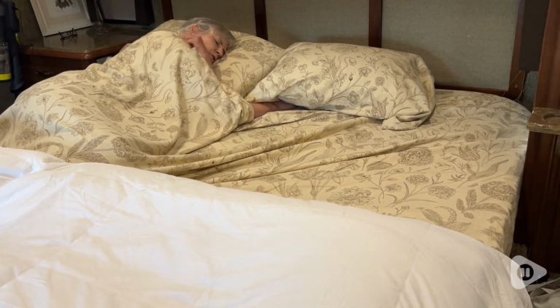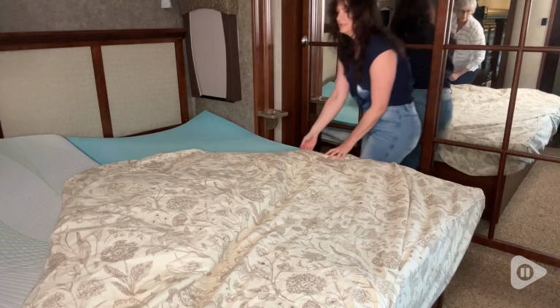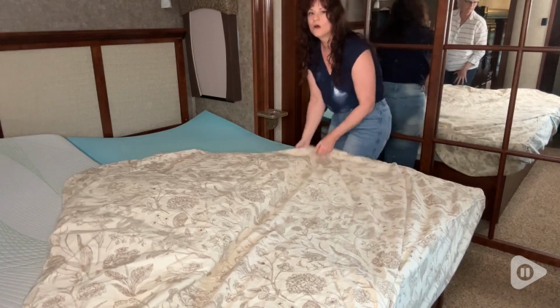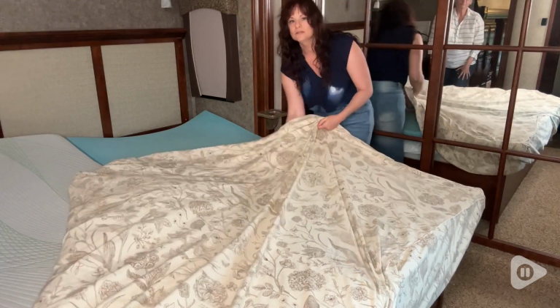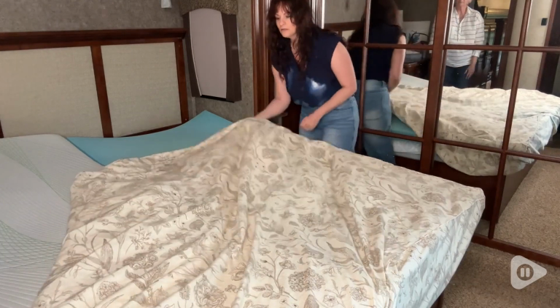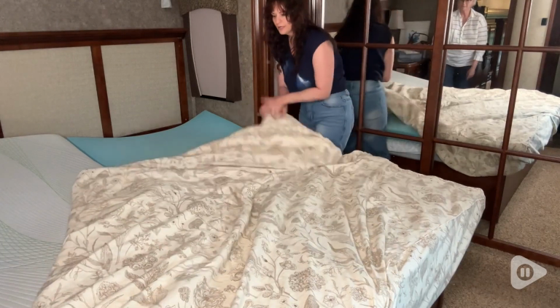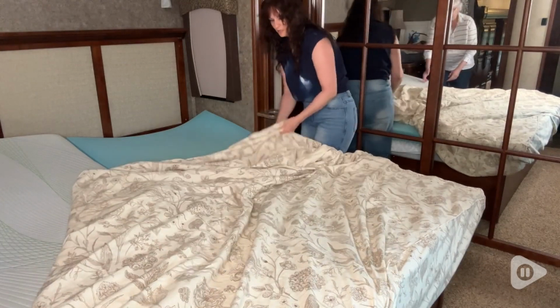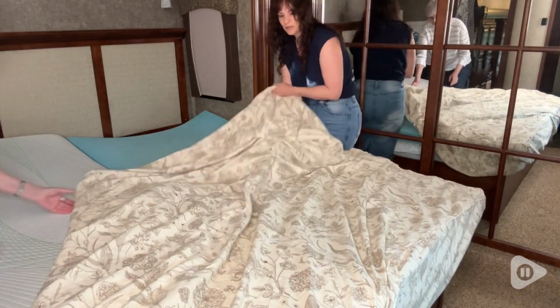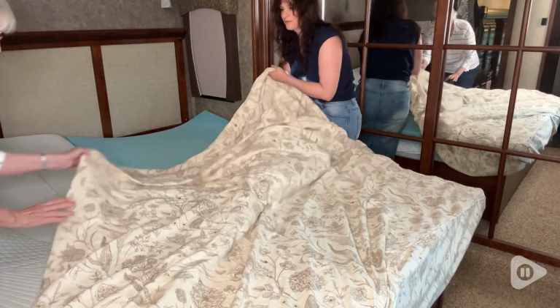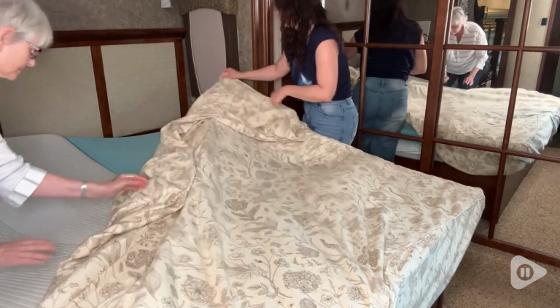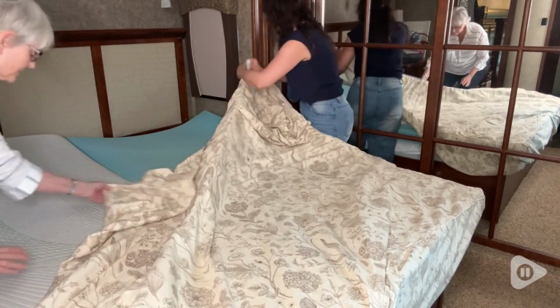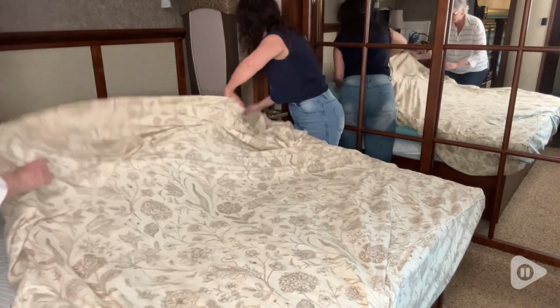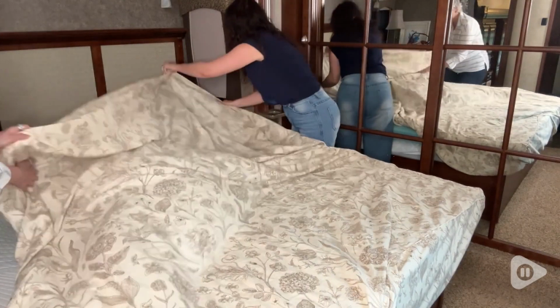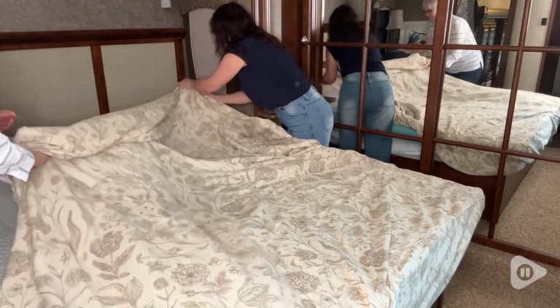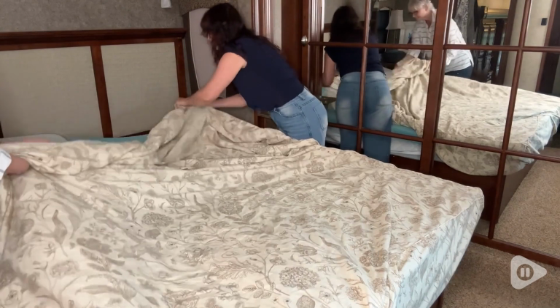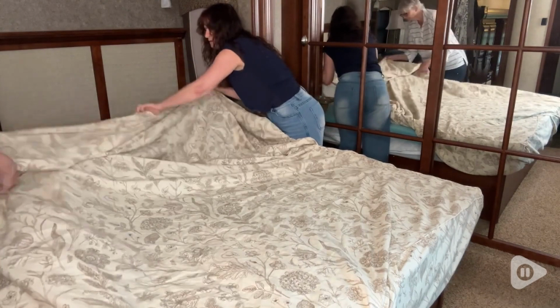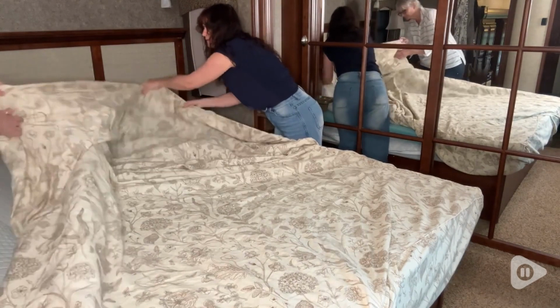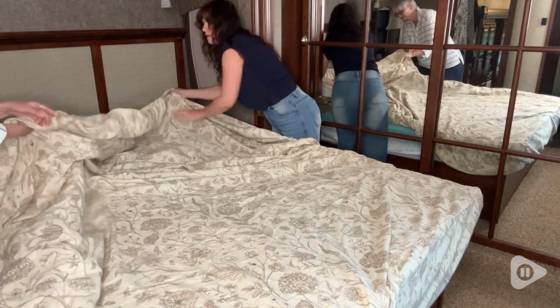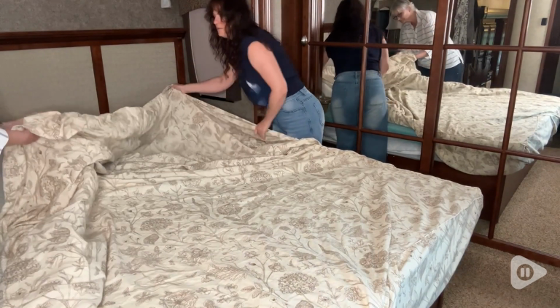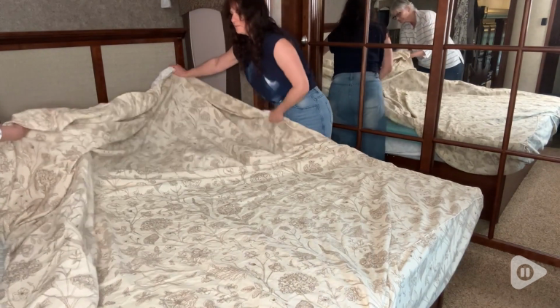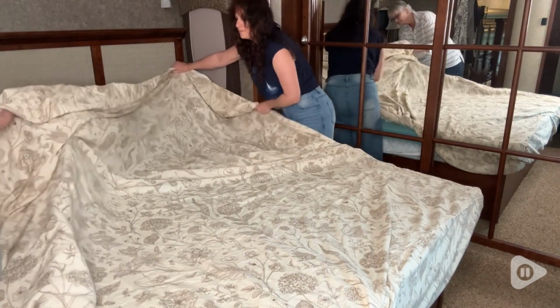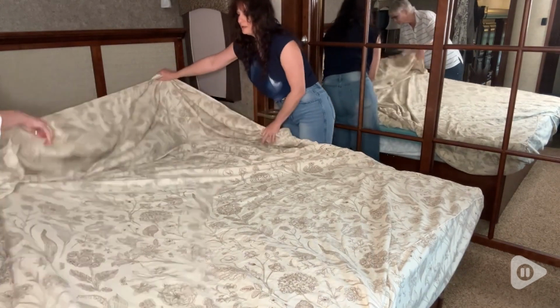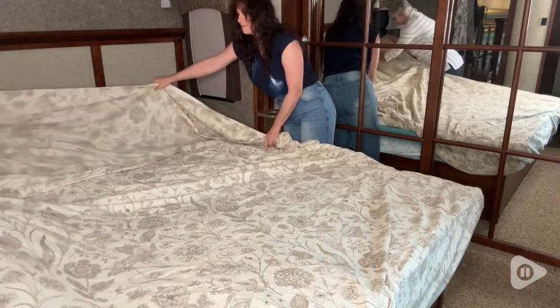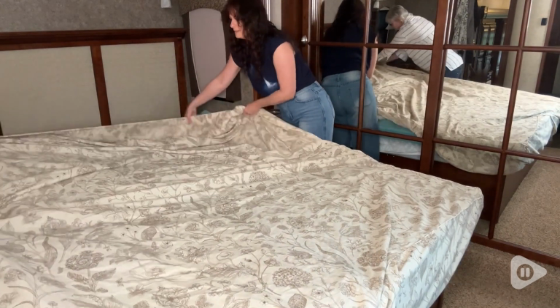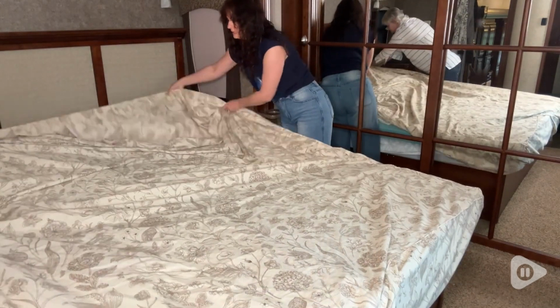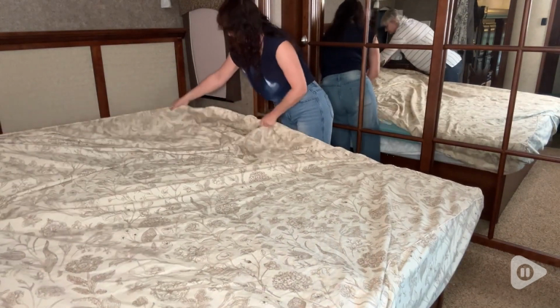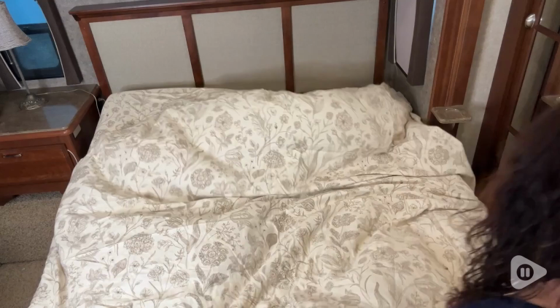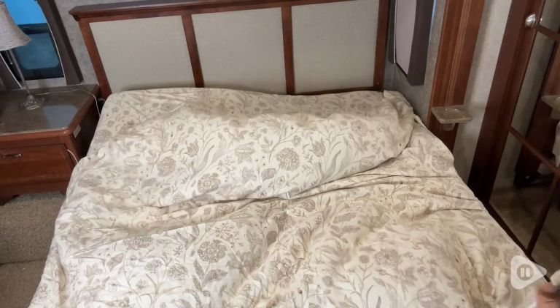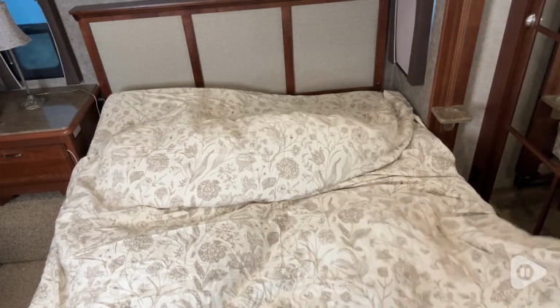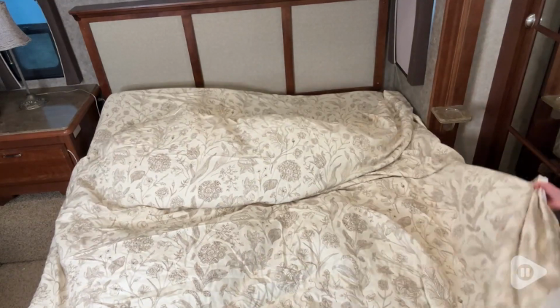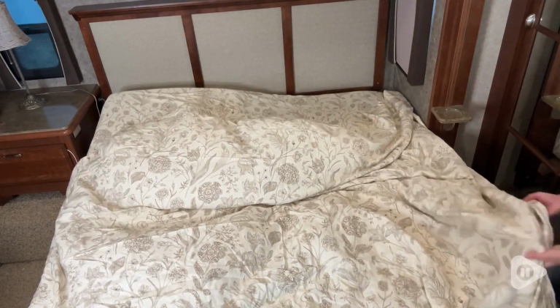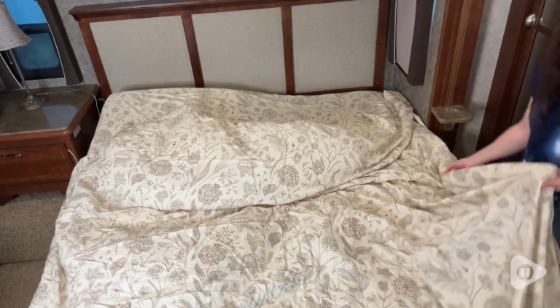We got her the king size set and these come with really deep pockets, more than we actually needed, which is great because we don't have to worry about the sheets coming undone. We really love the quality and workmanship of these sheets.